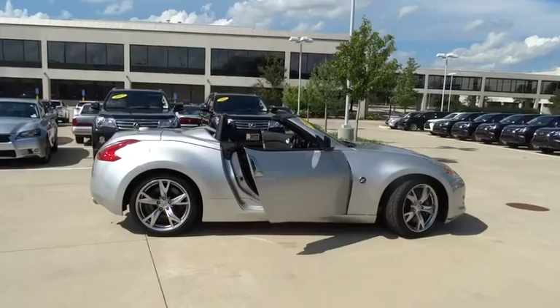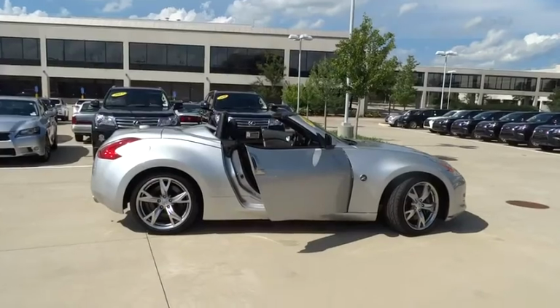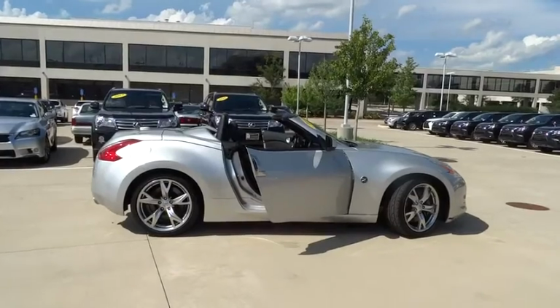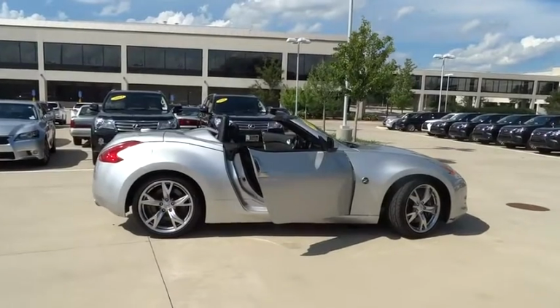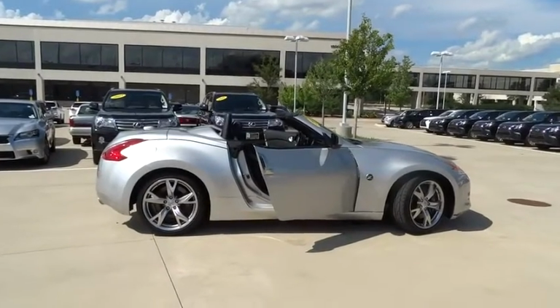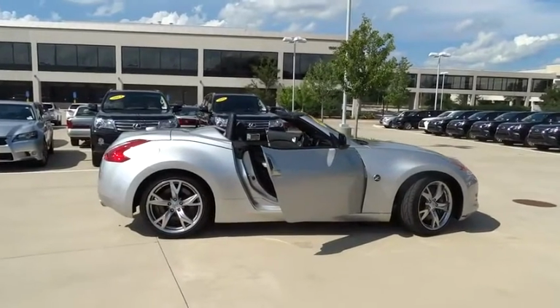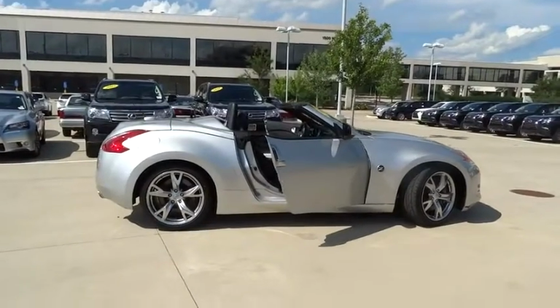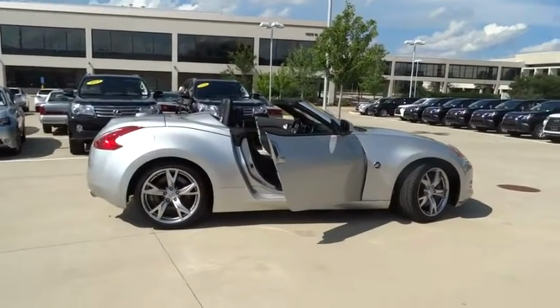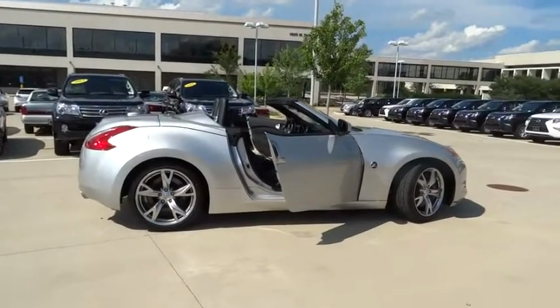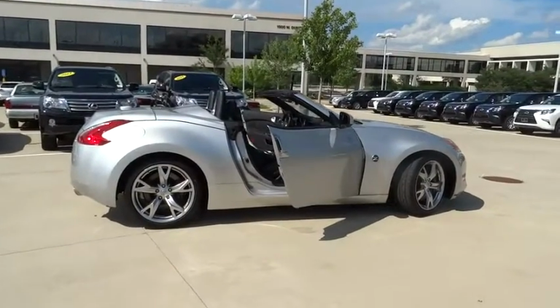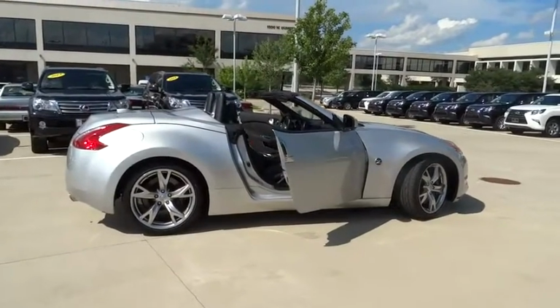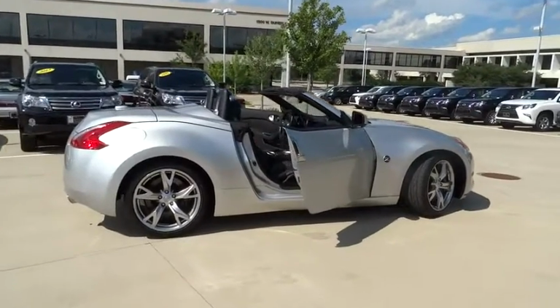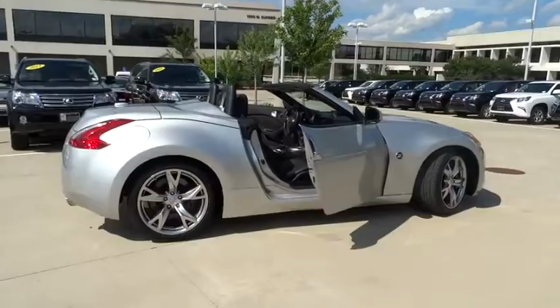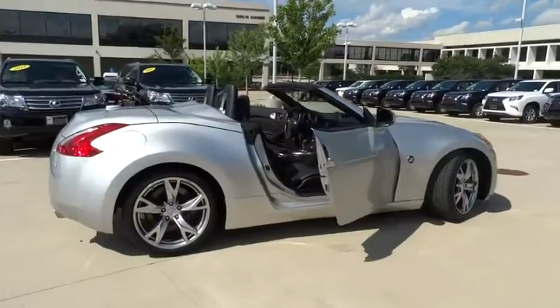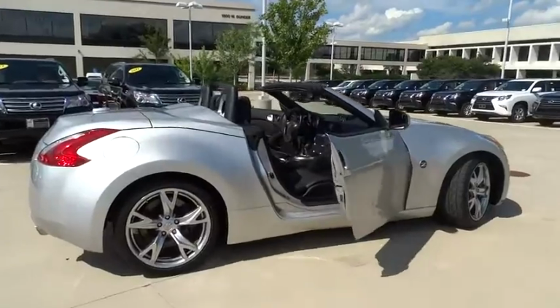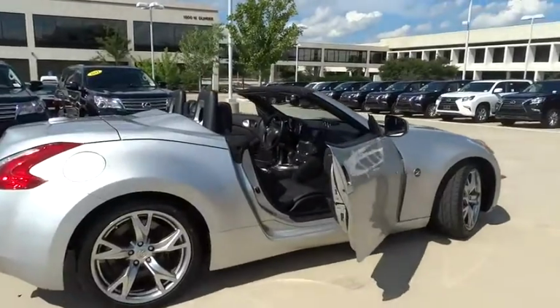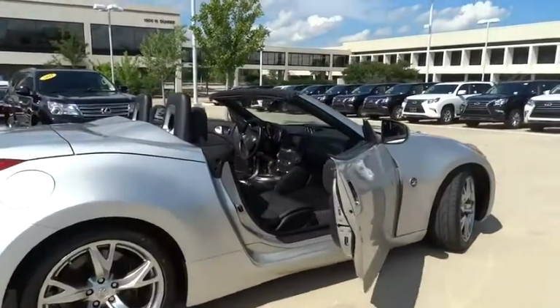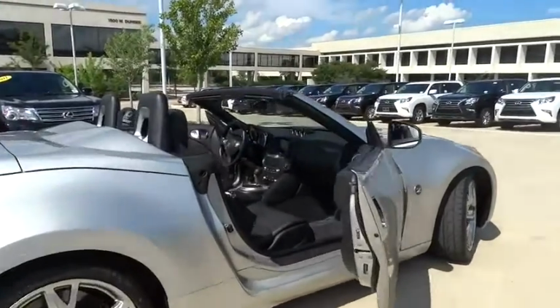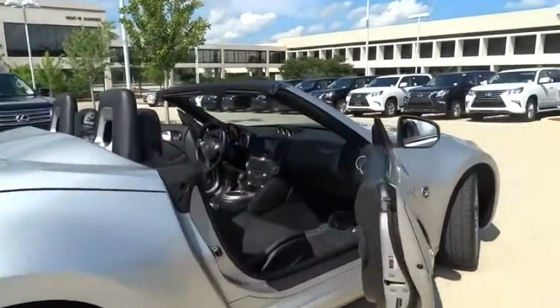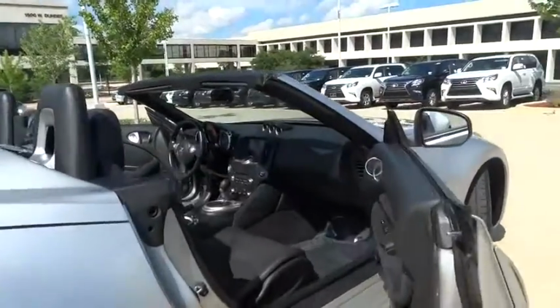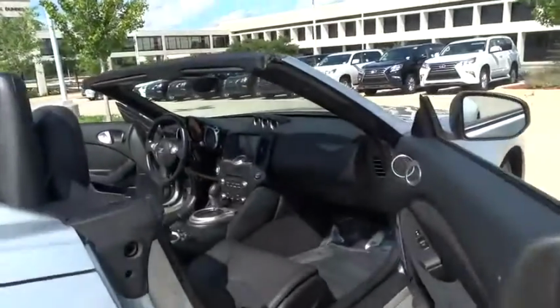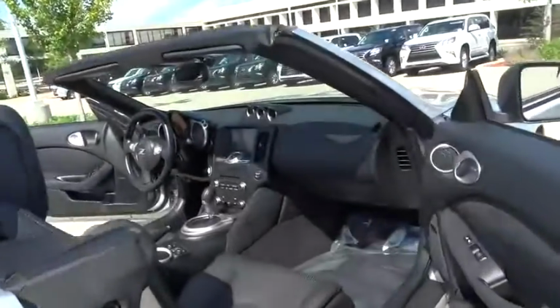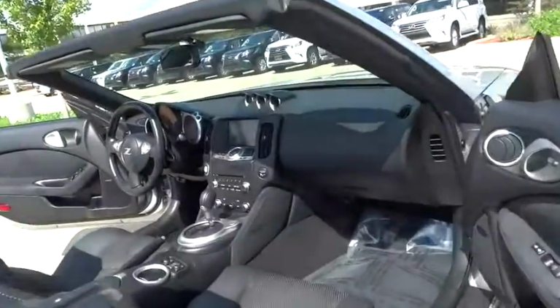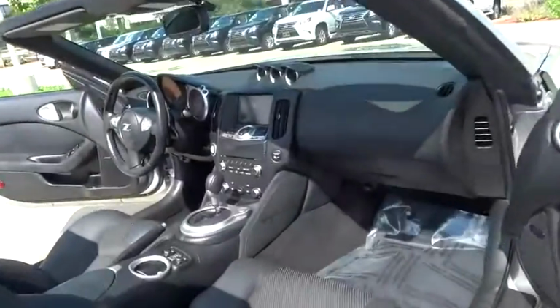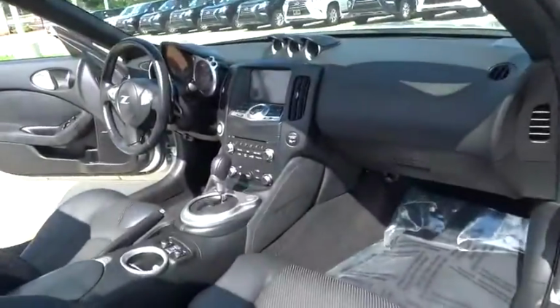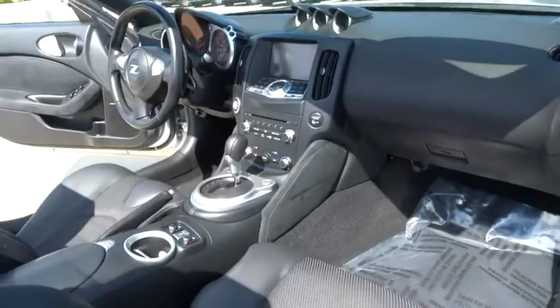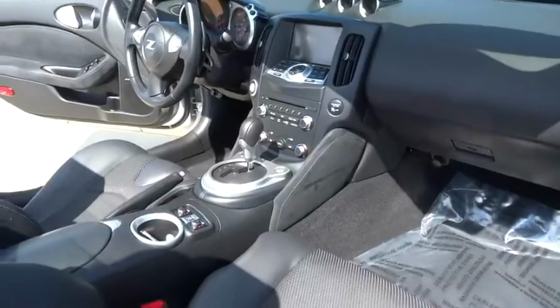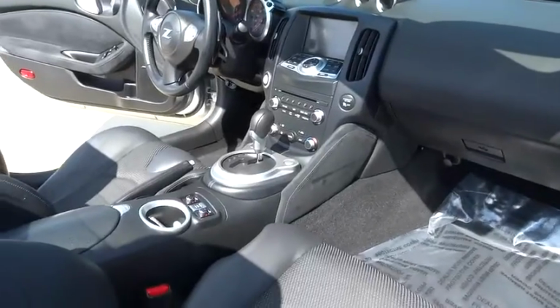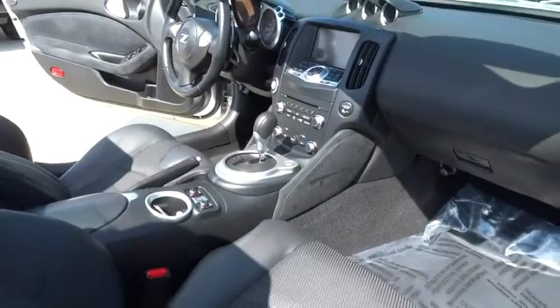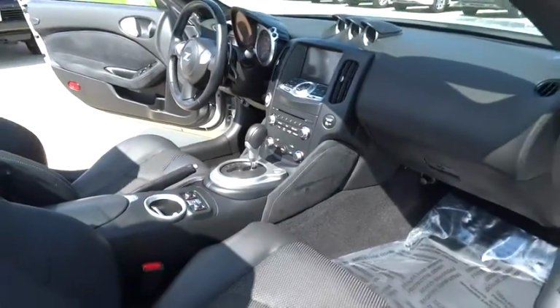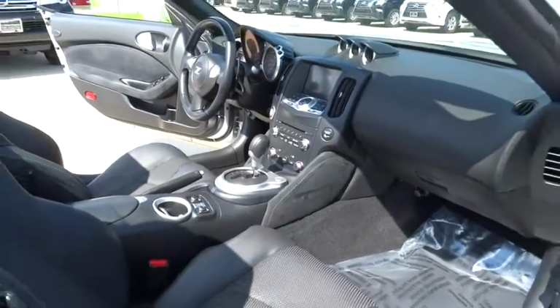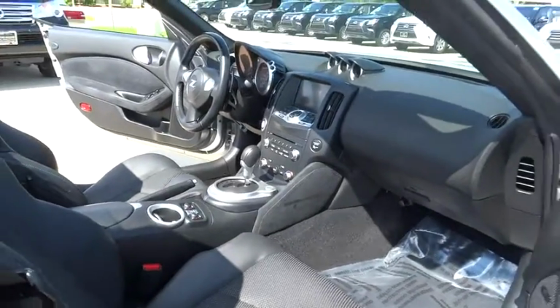The 2010 370Z. With its richly crafted driver-obsessed cockpit and the world's first synchro rev match manual transmission, the lower, wider, lighter Nissan Z is in a class all its own.